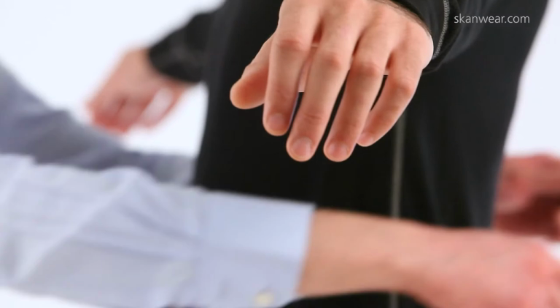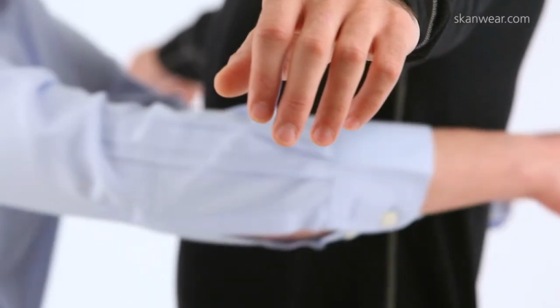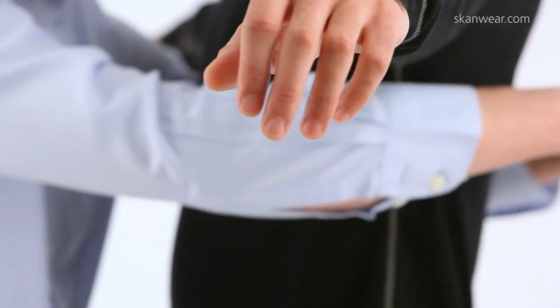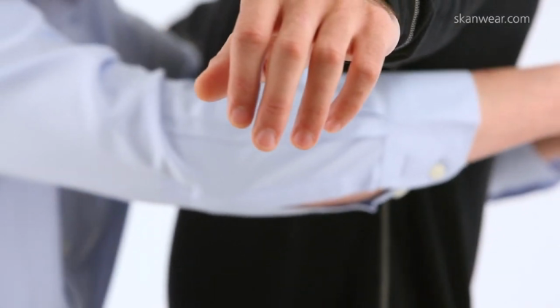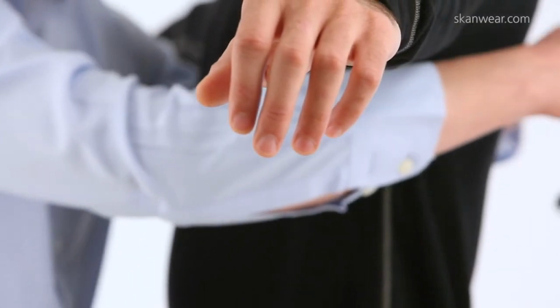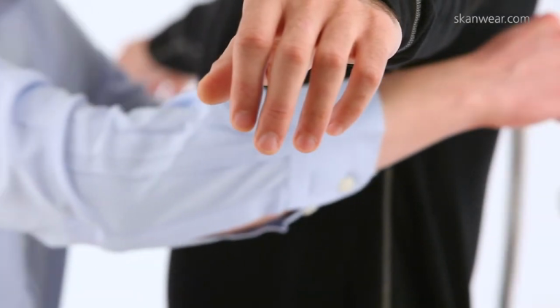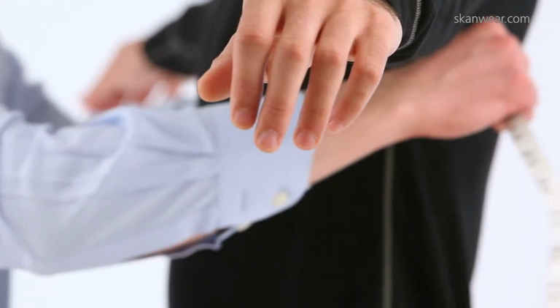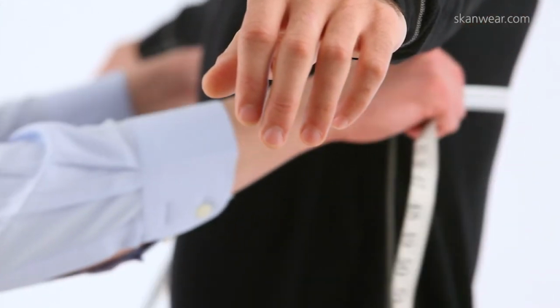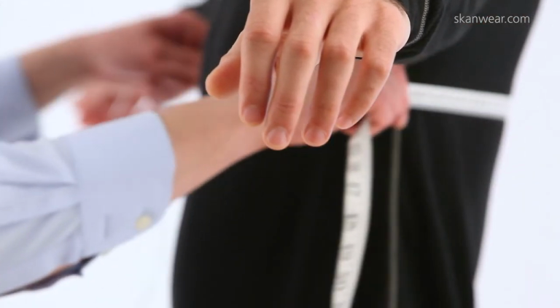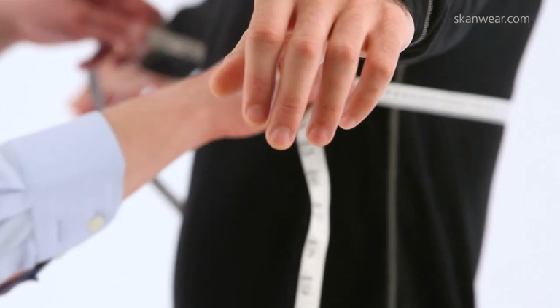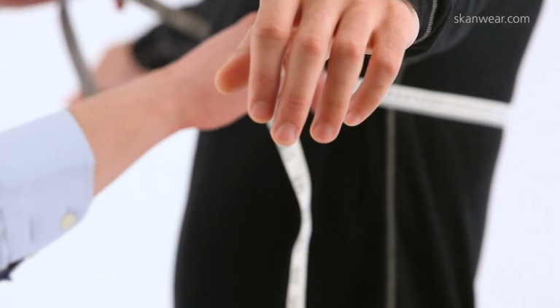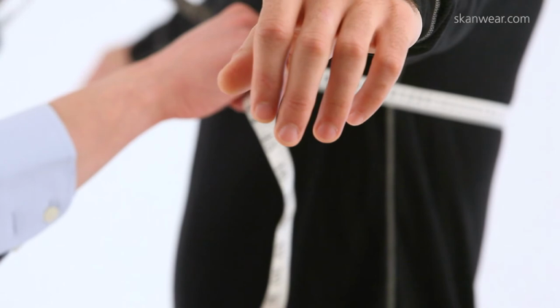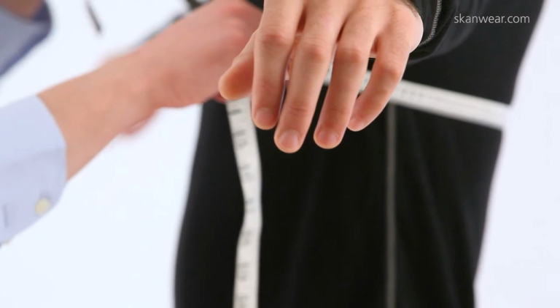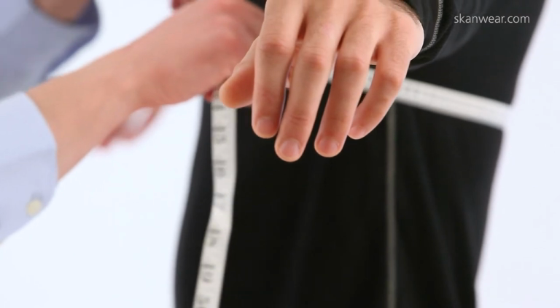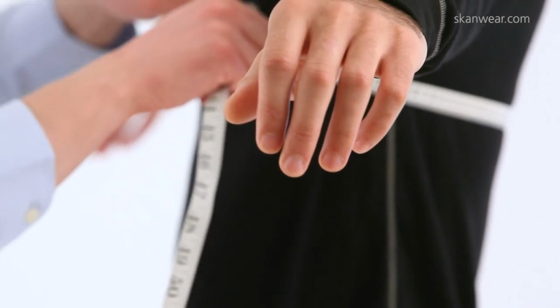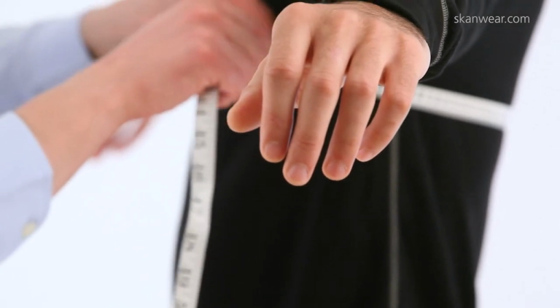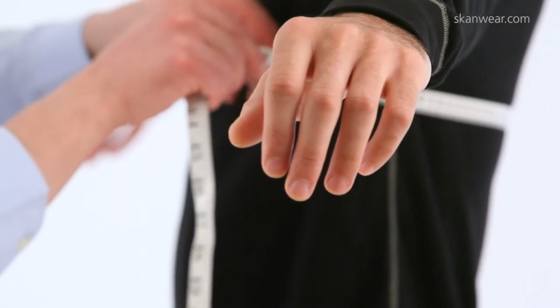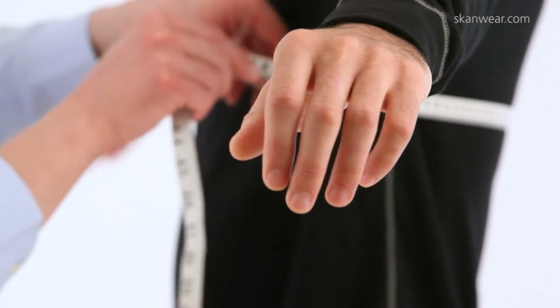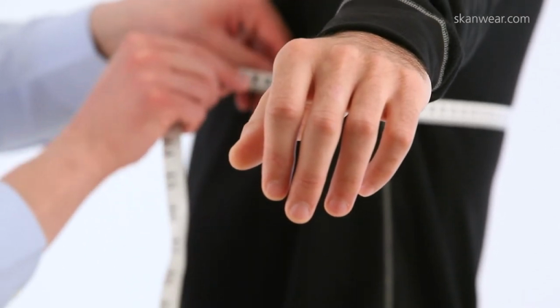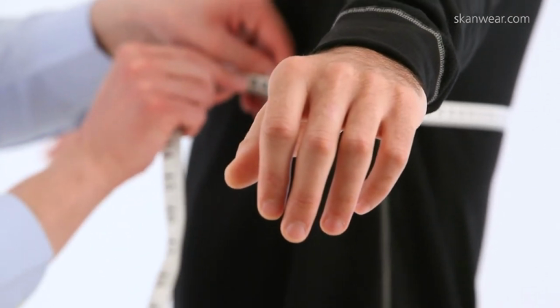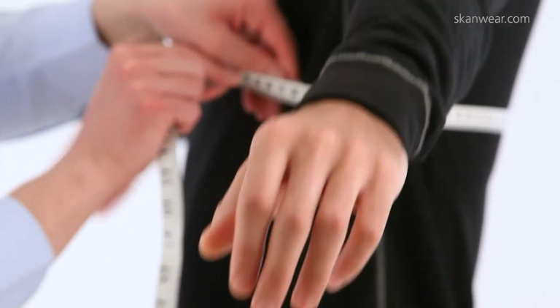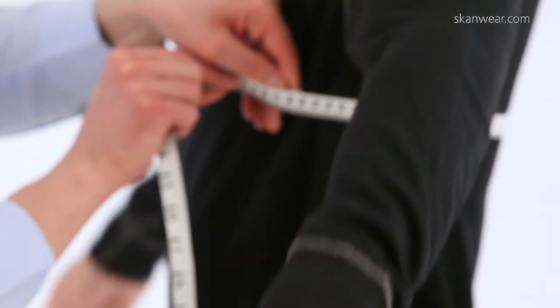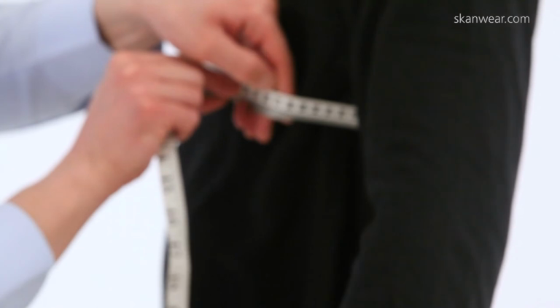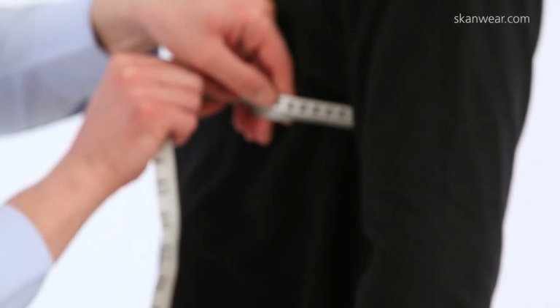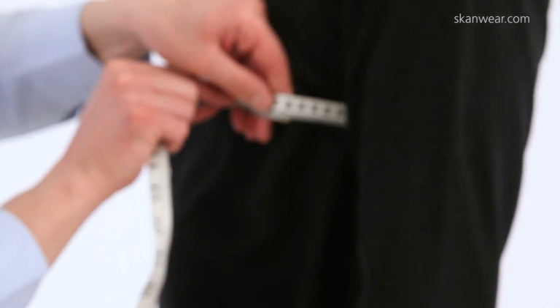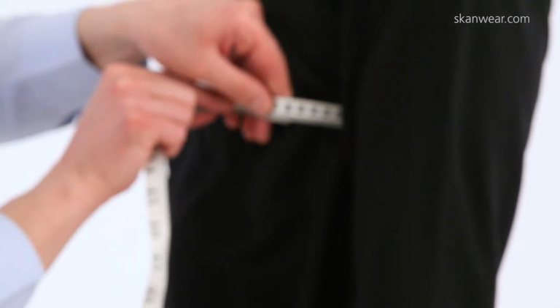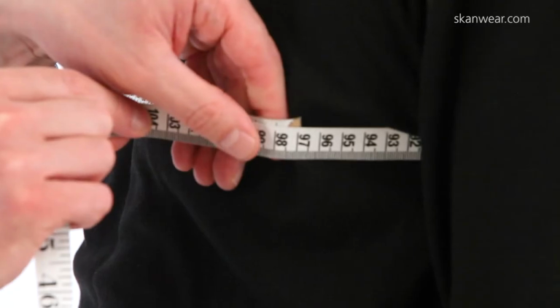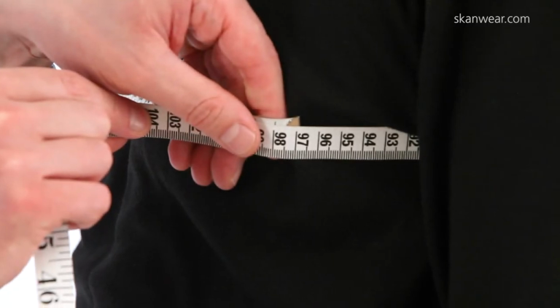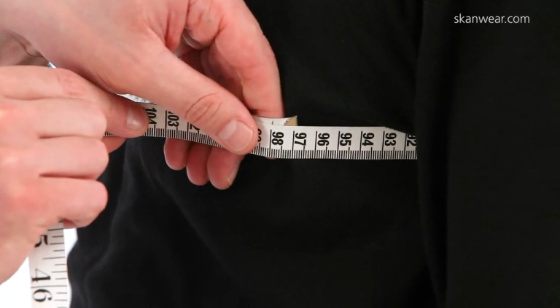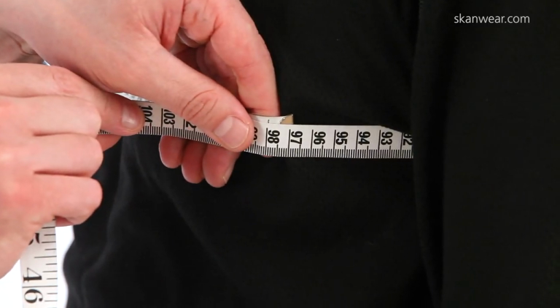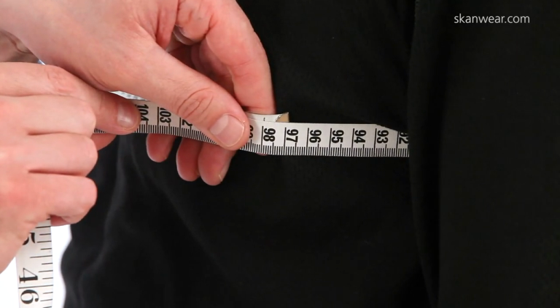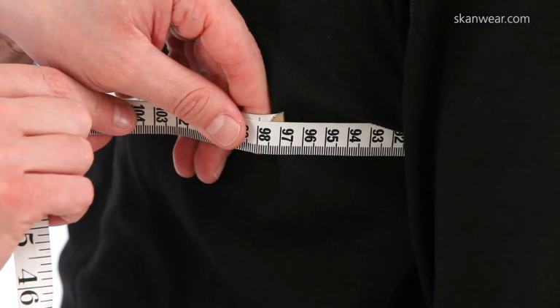Lift your arms out away from your body, then pass the tape around the fullest part of the chest, making sure that it's straight. Then lower your arms to a natural position at your side. Then with two fingers behind the tape, read the measurement.